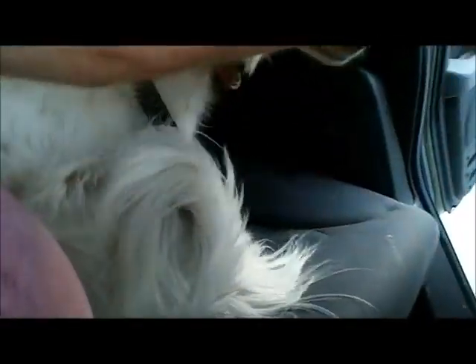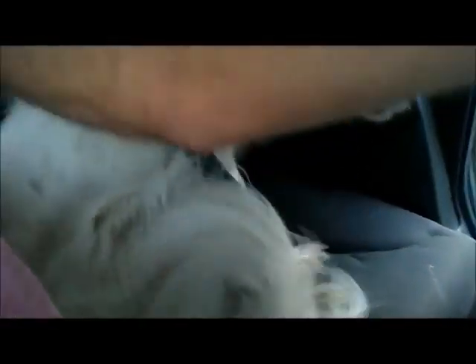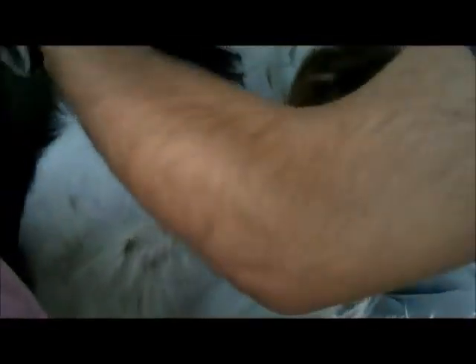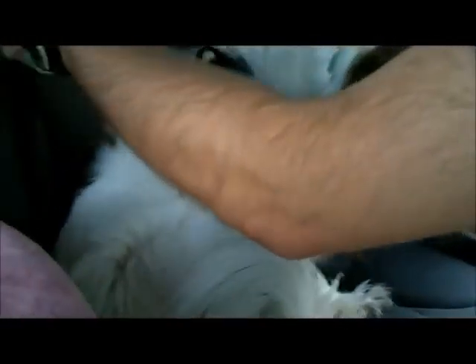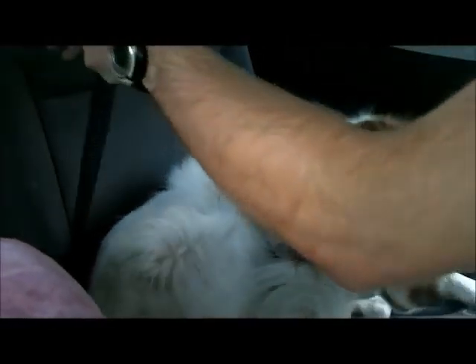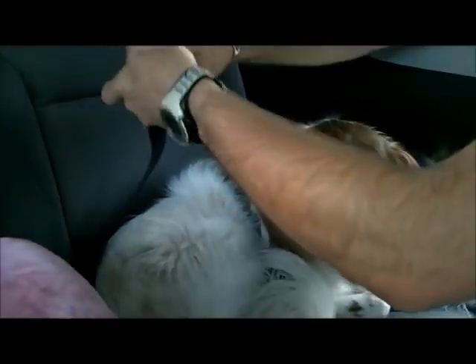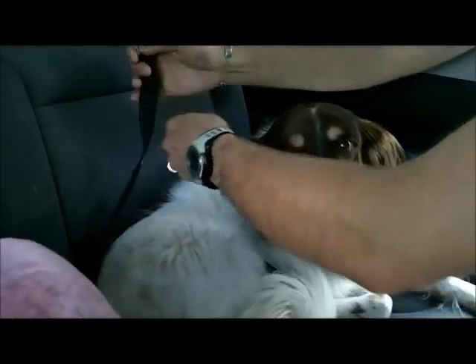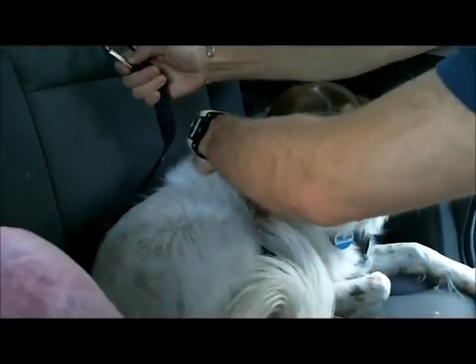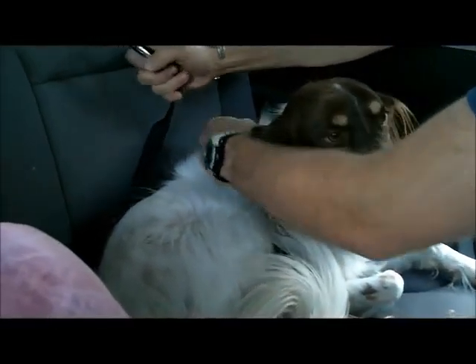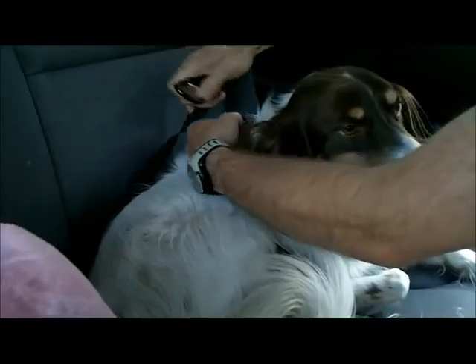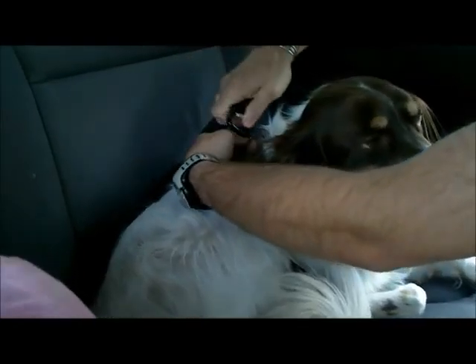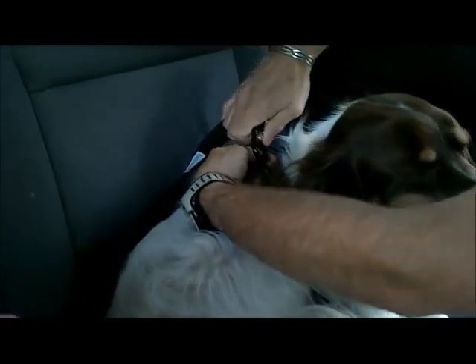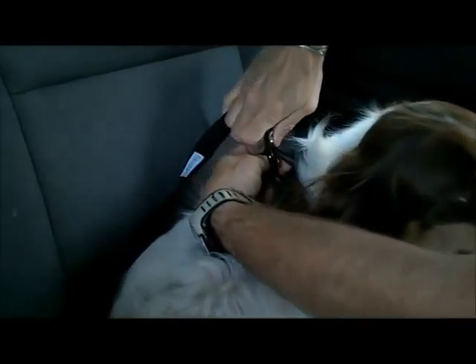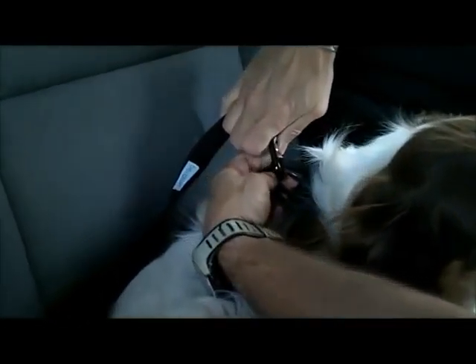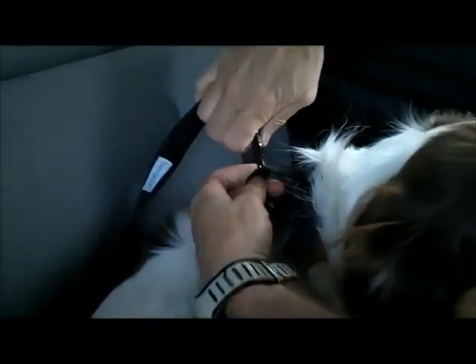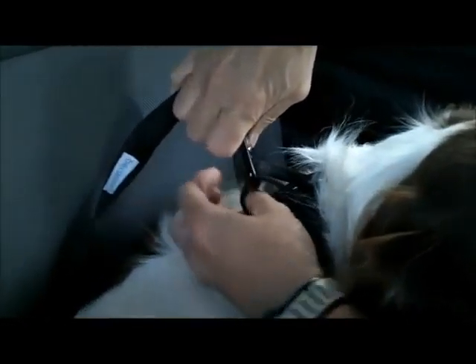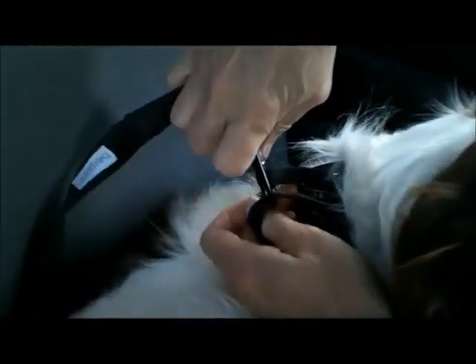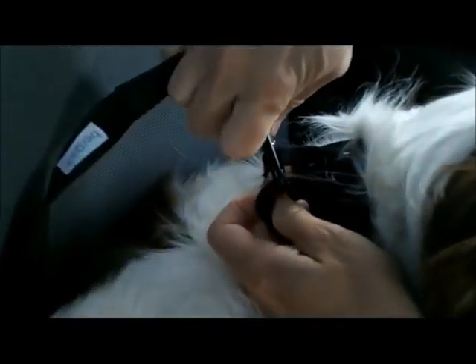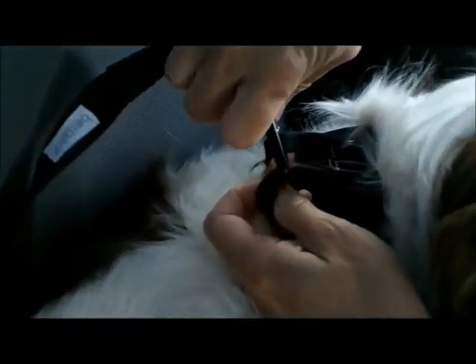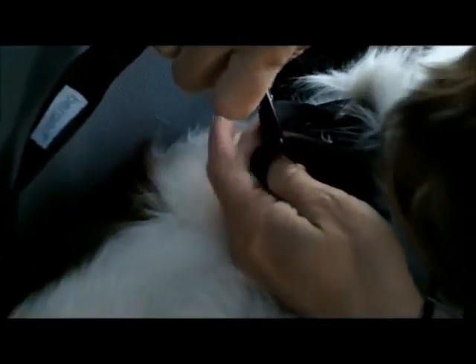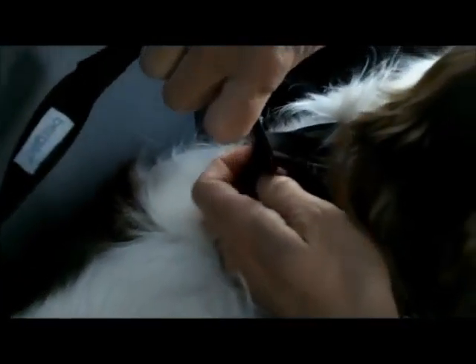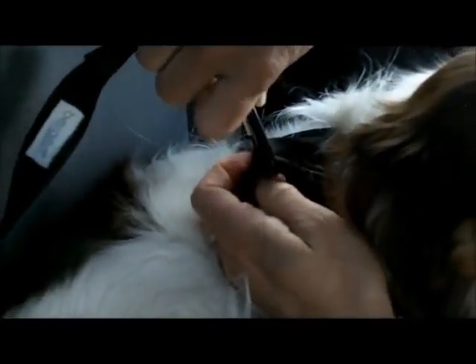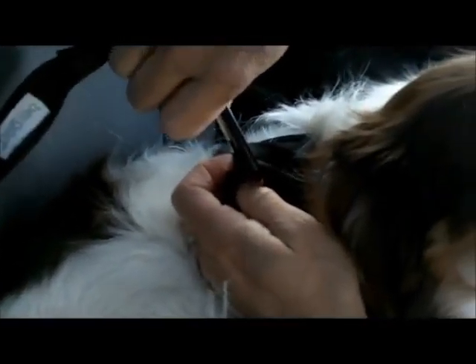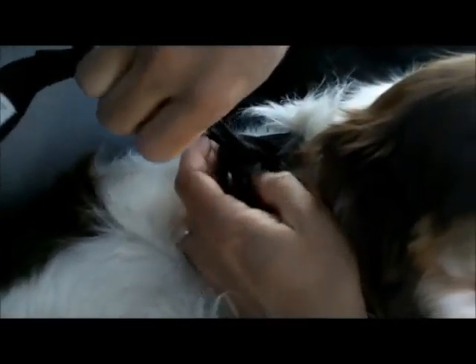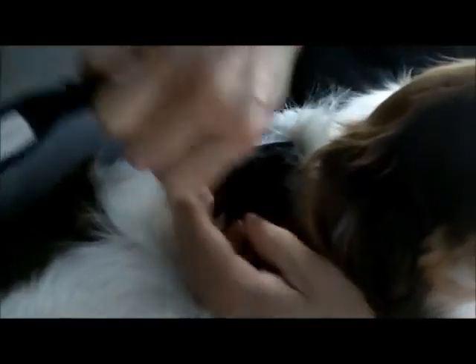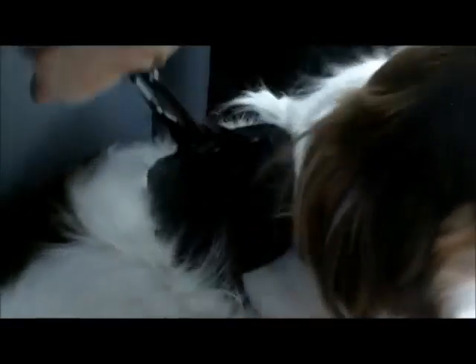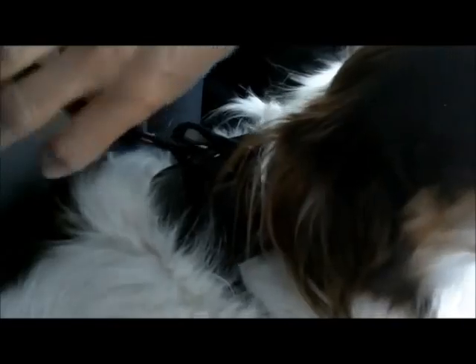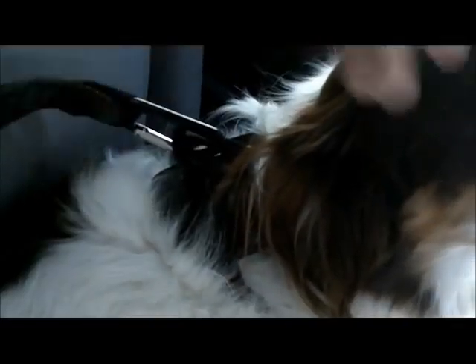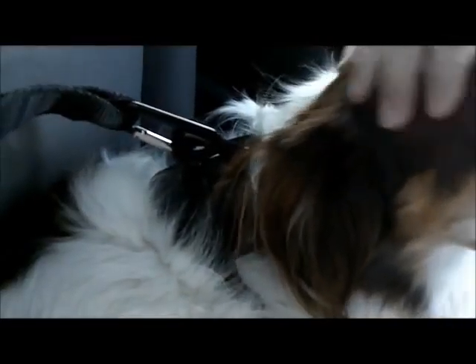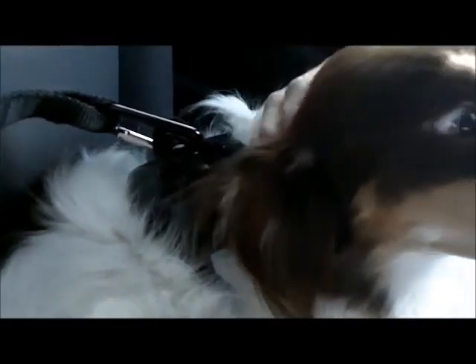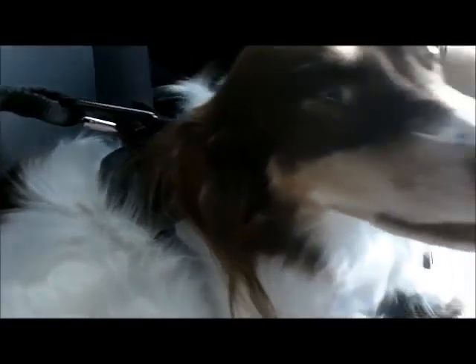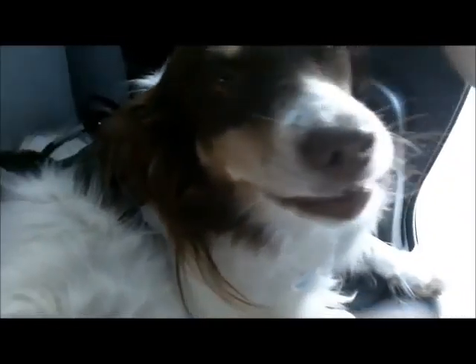Once you're already attached, take the carabiner and — very importantly — make sure you pass it through both loops on the back of the harness, and she's all set and secure.